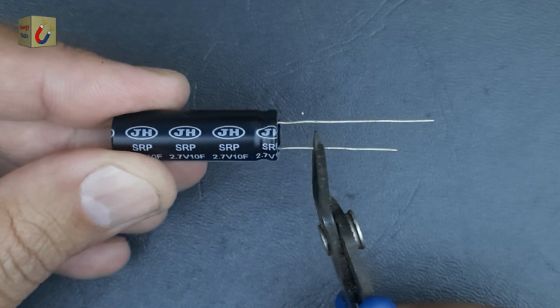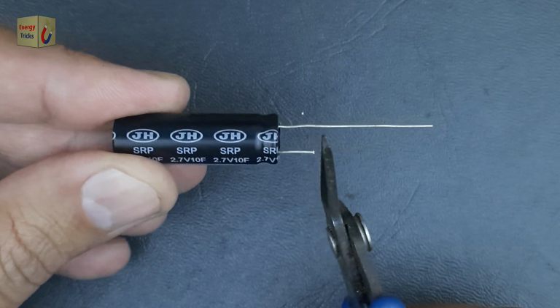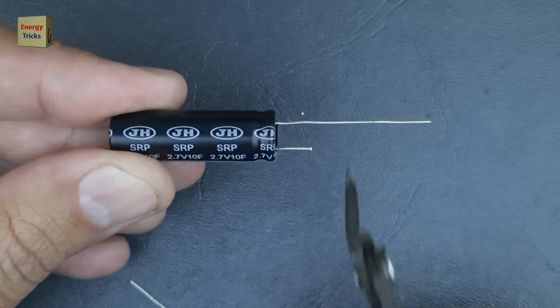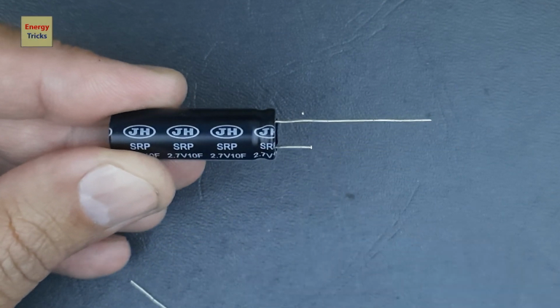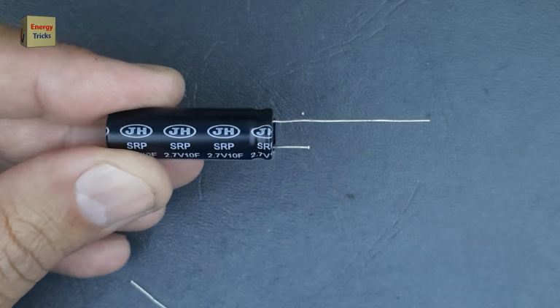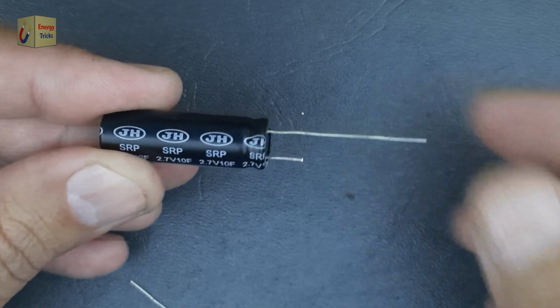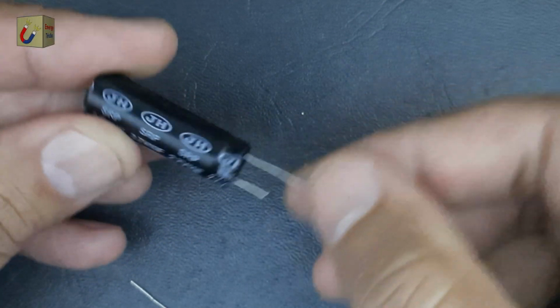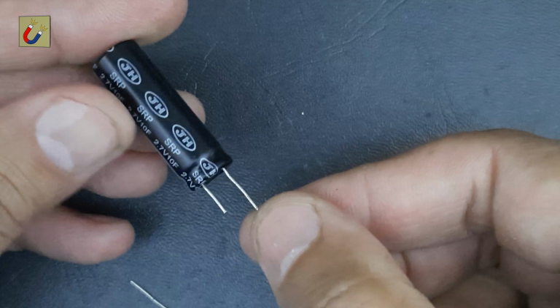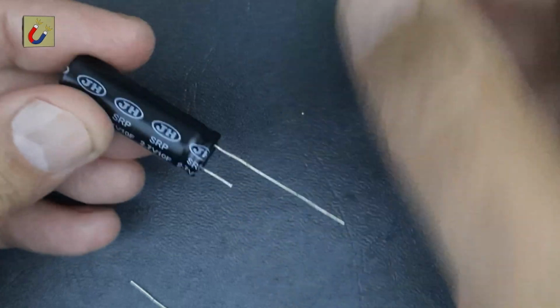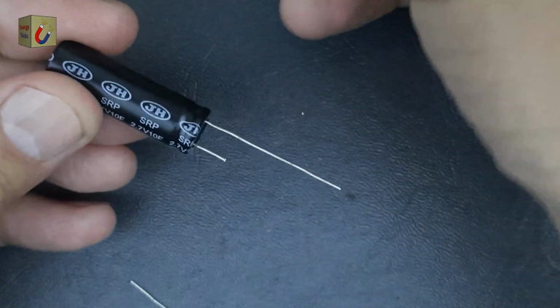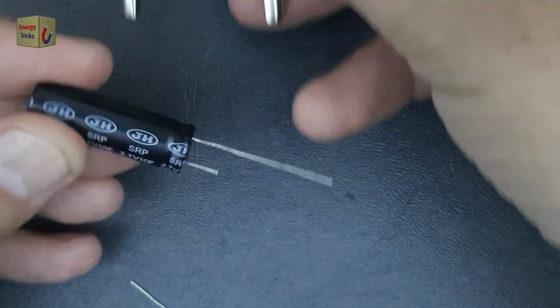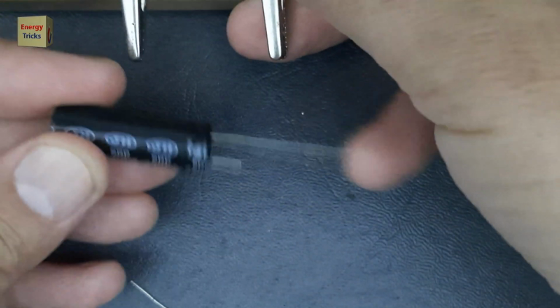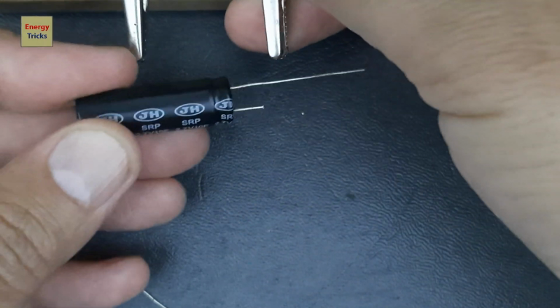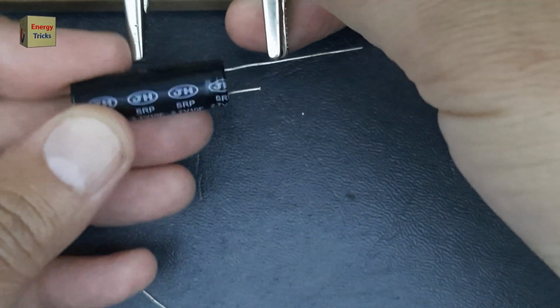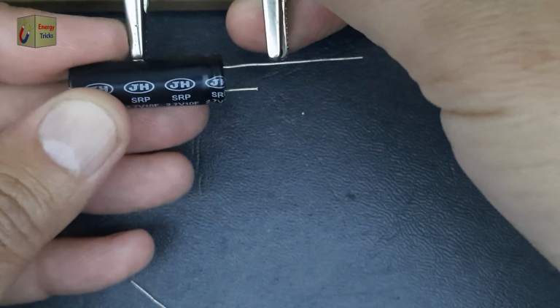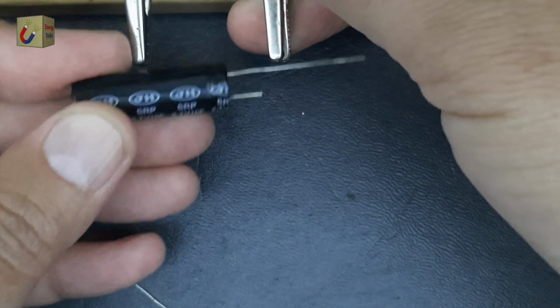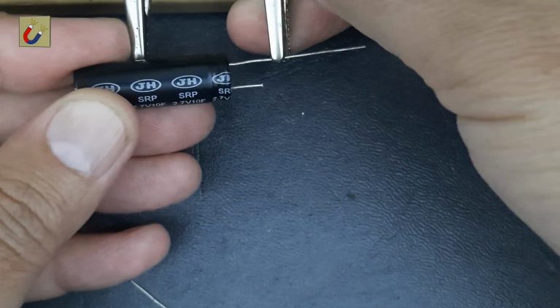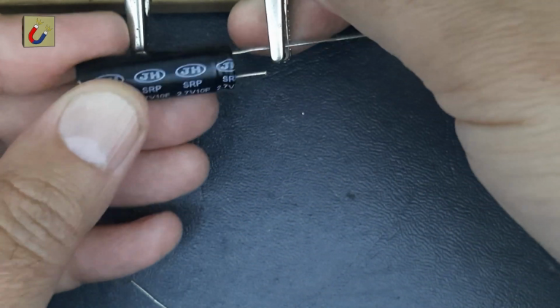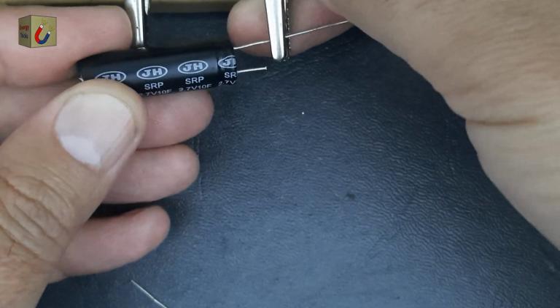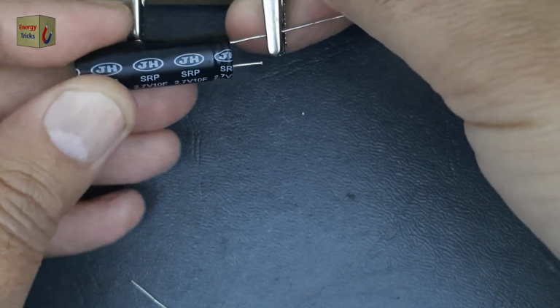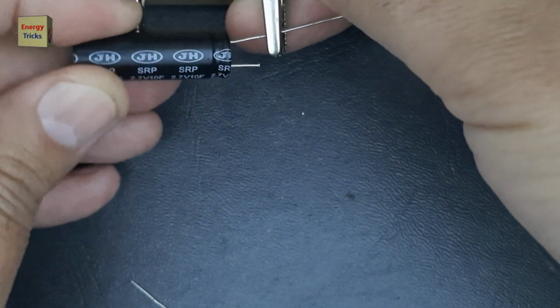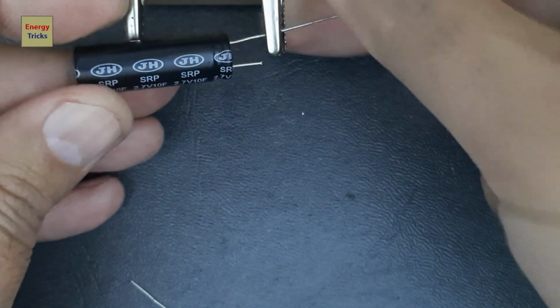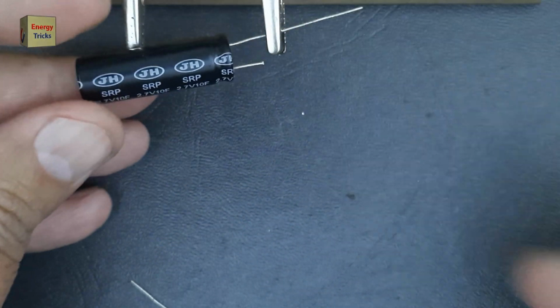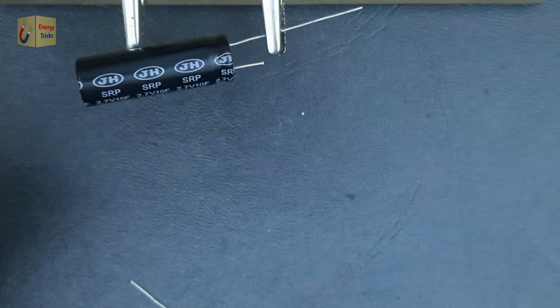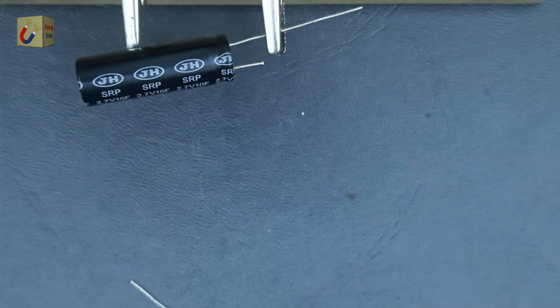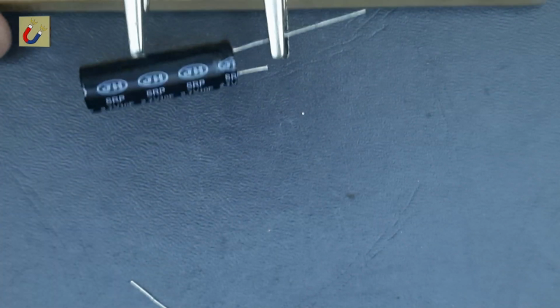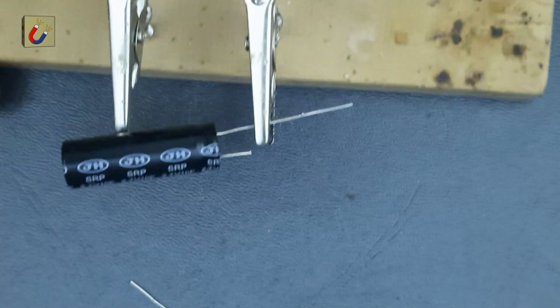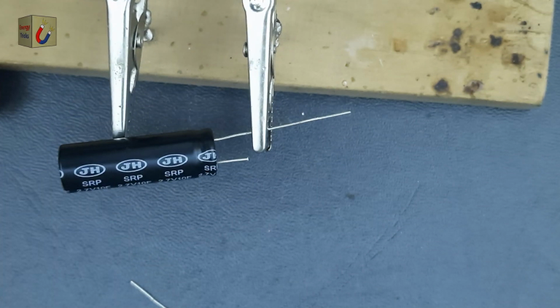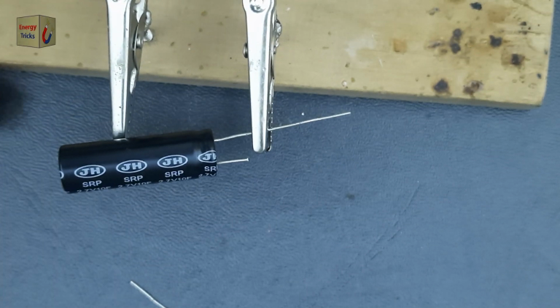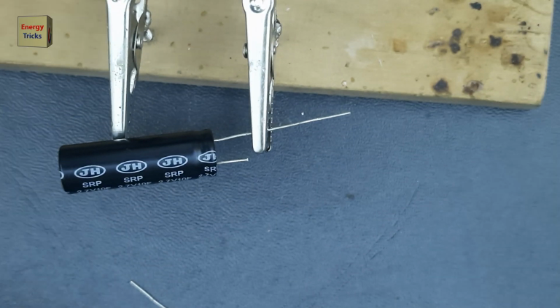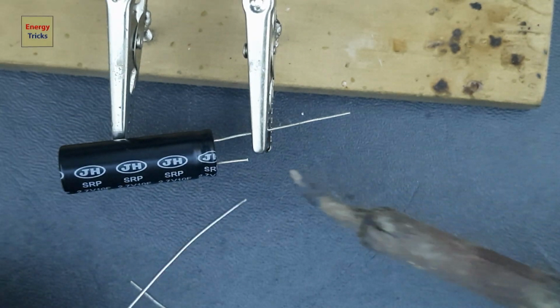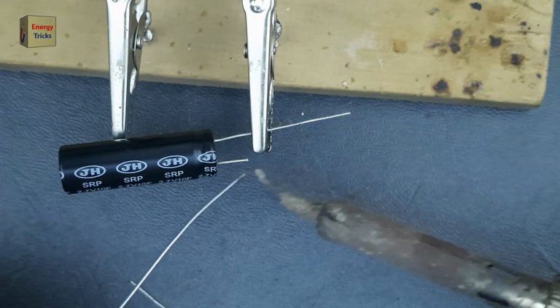This particular supercapacitor has a rating of 2.7 volts and 10 farads, making it perfect for this project. It's a great example of how supercapacitors can be used in practical applications.